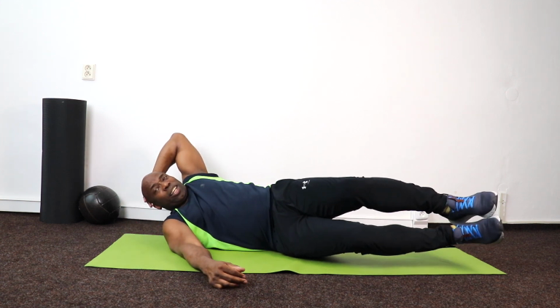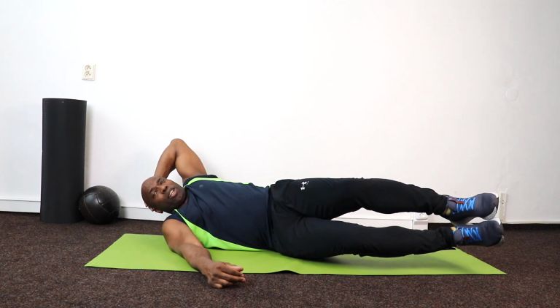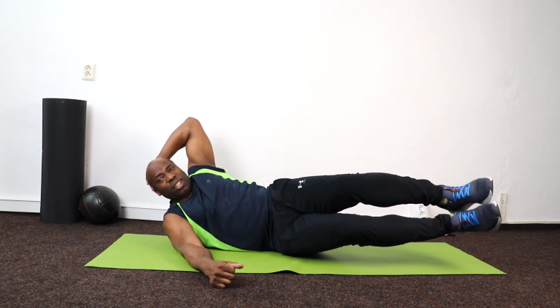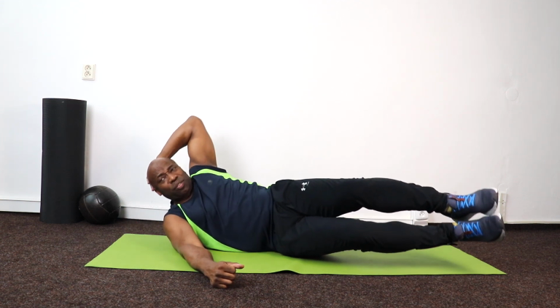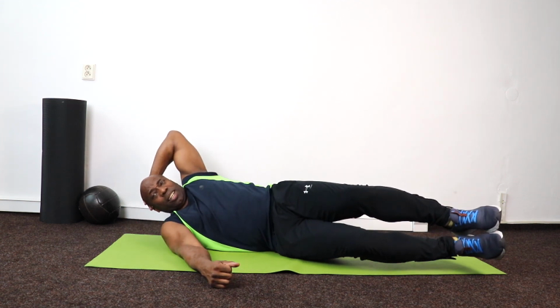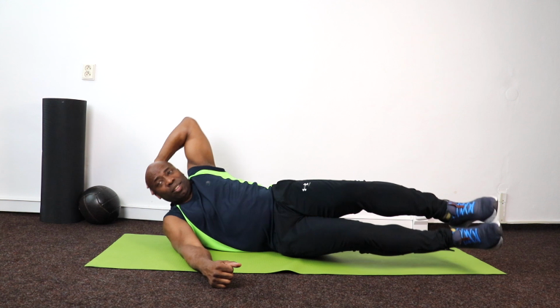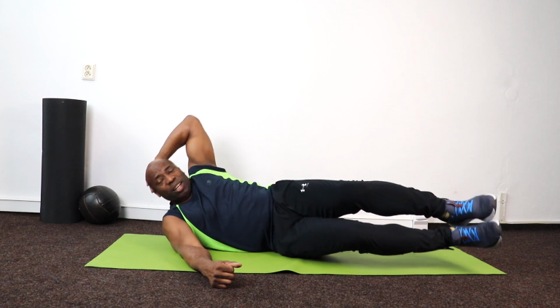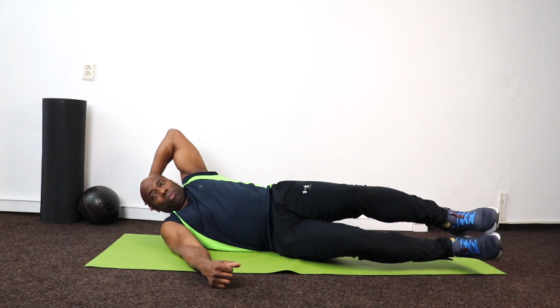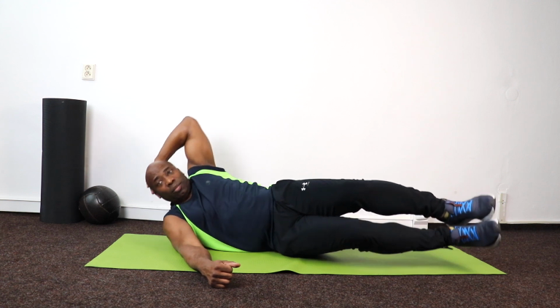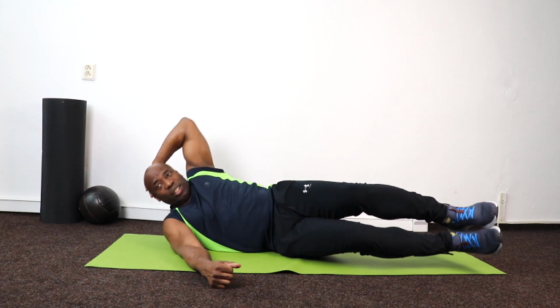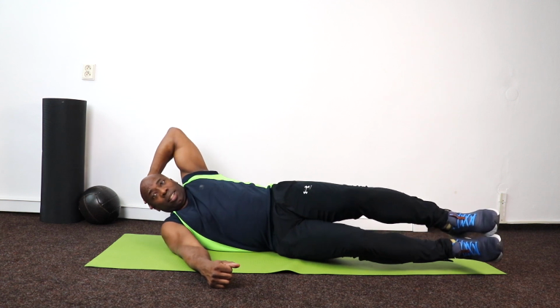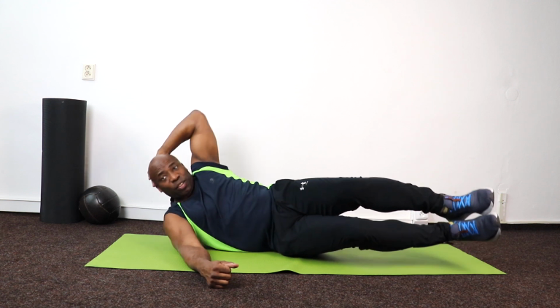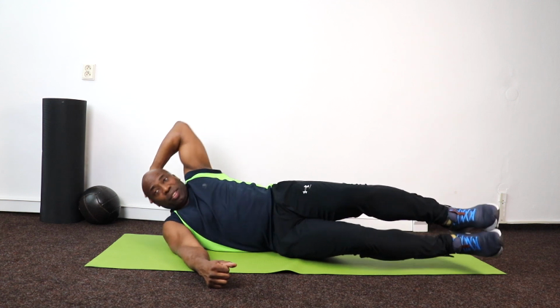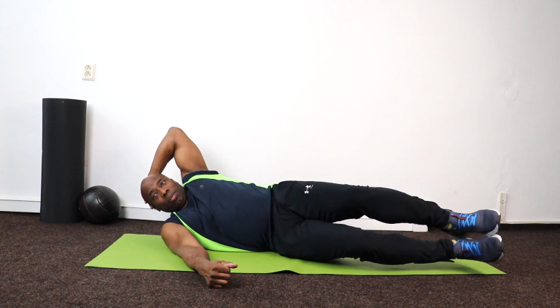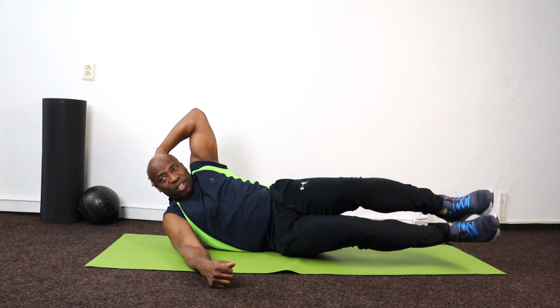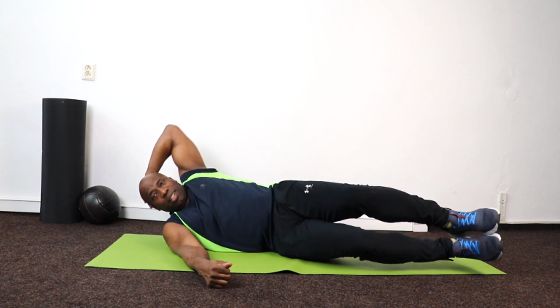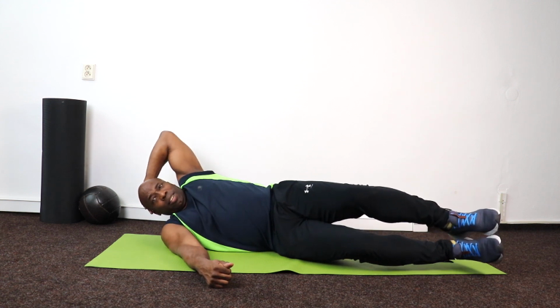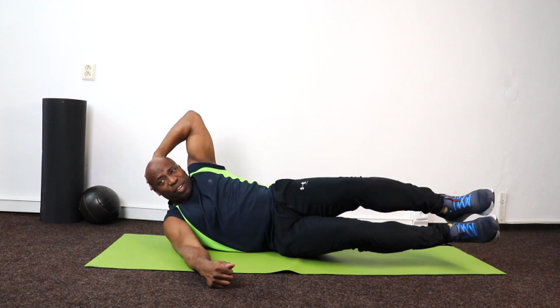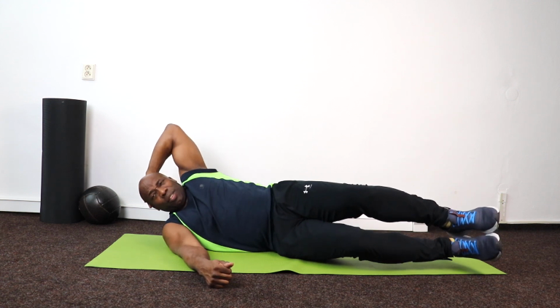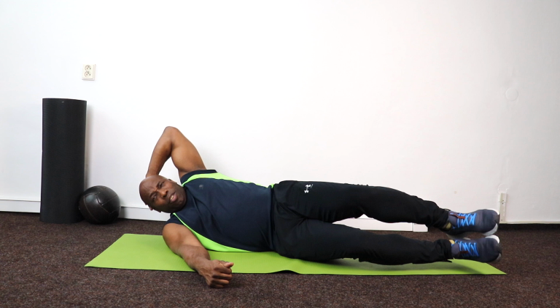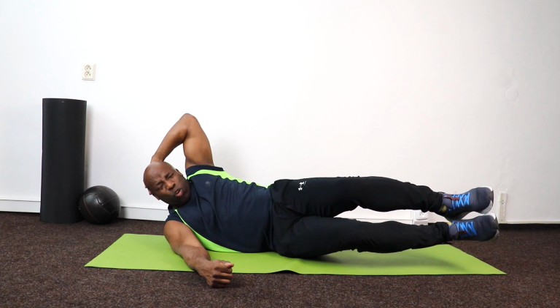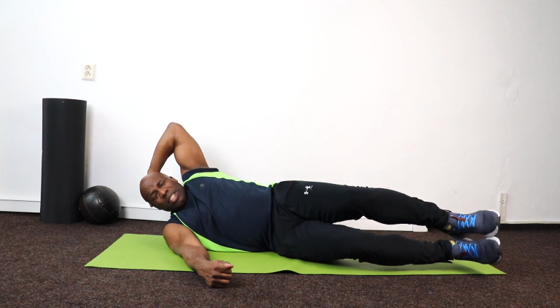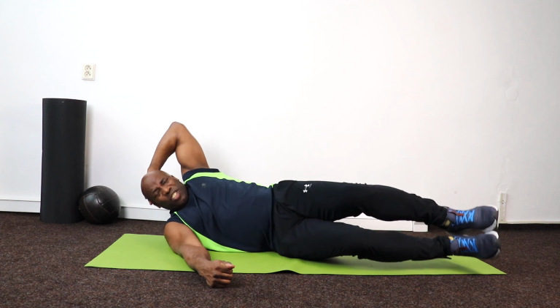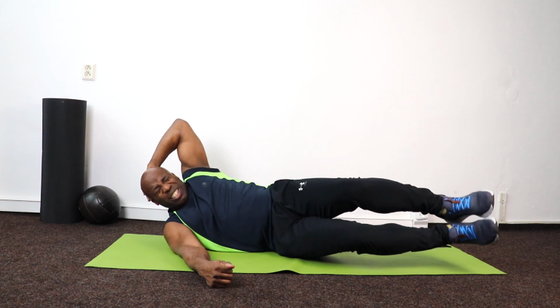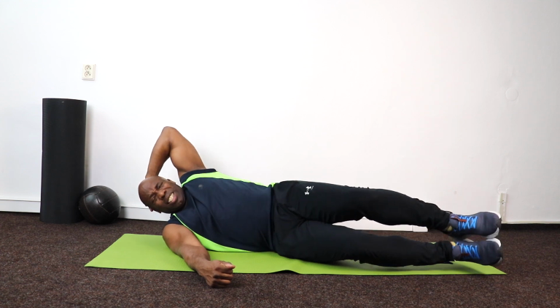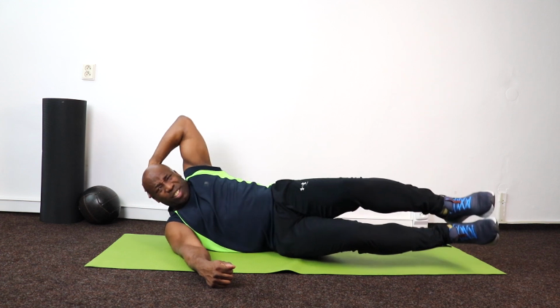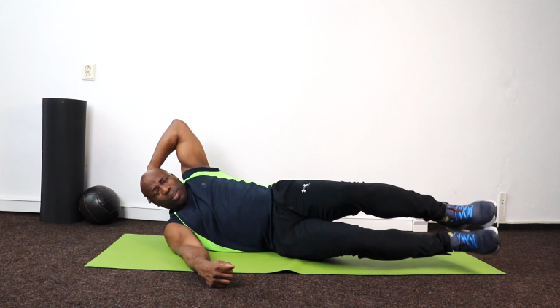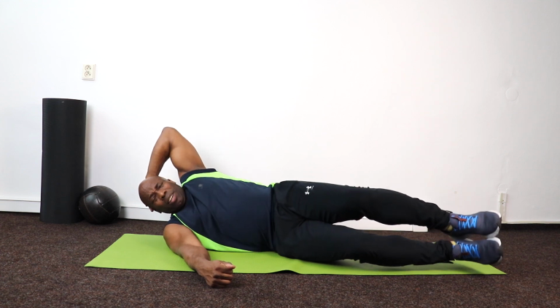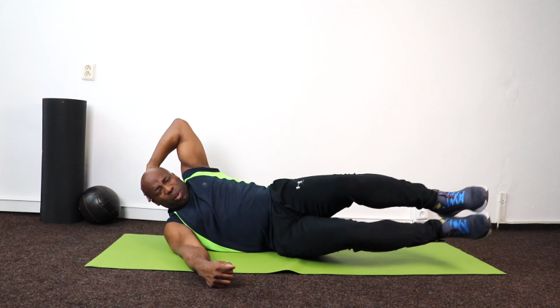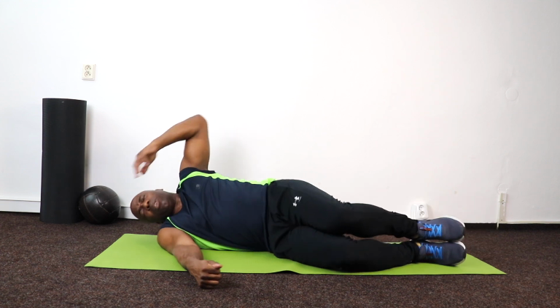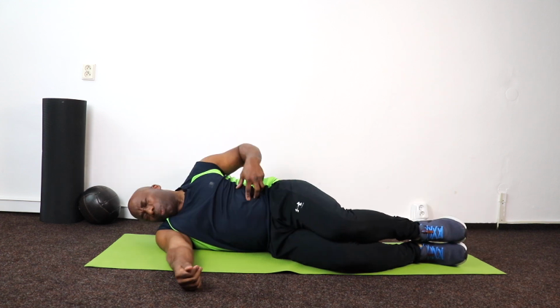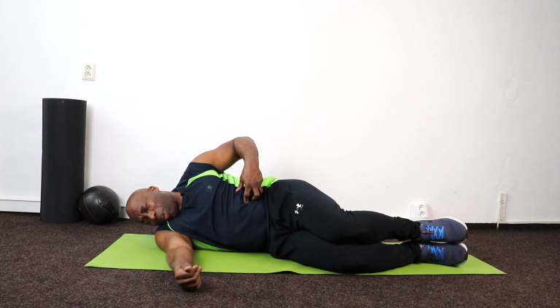Now let's do it — those legs are up and lift for 10 down to 1. Oh boy!